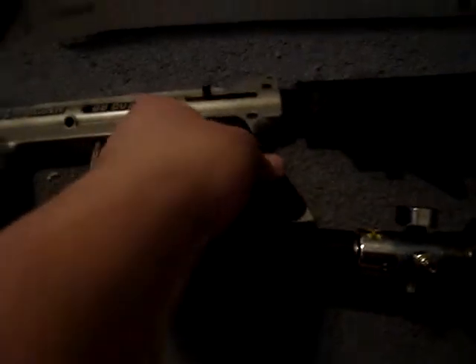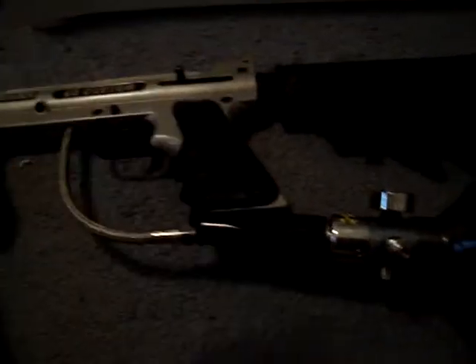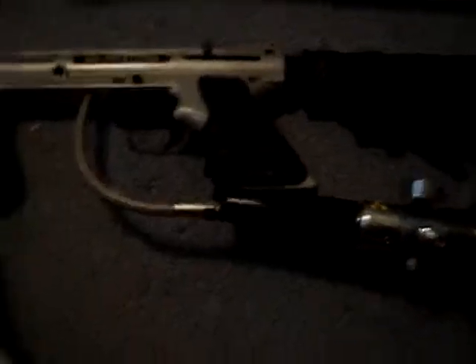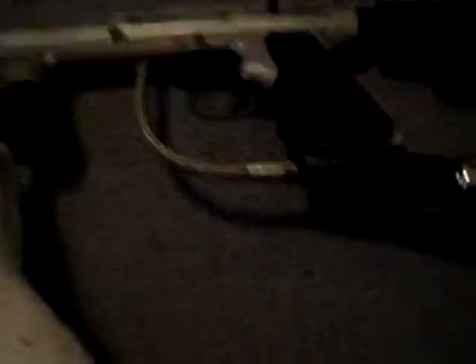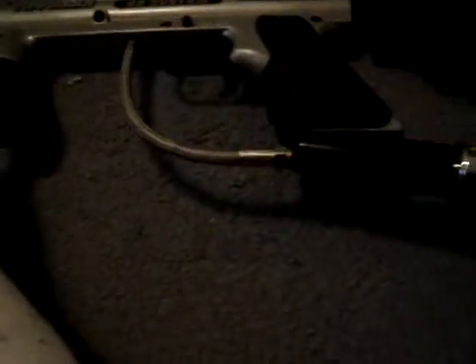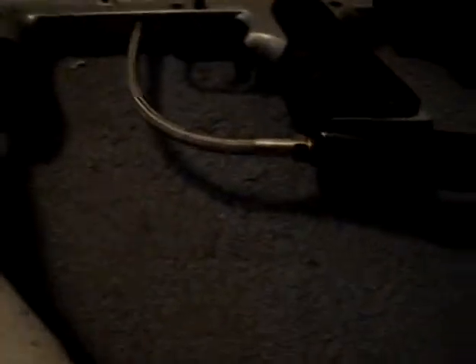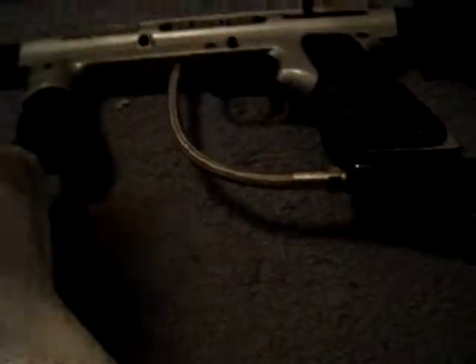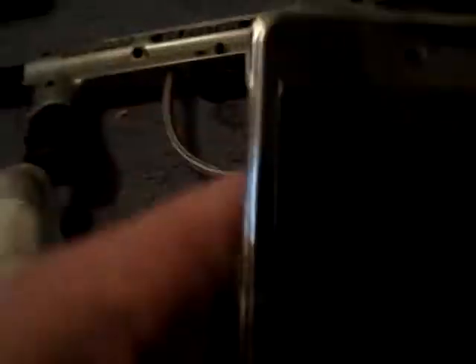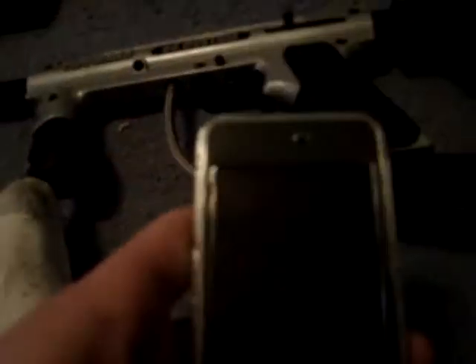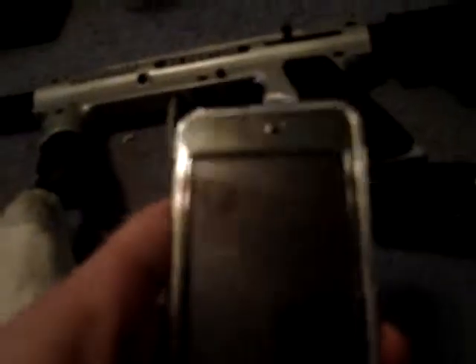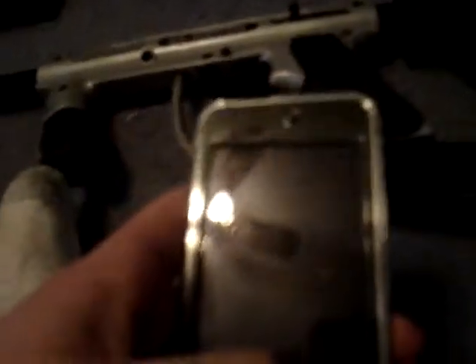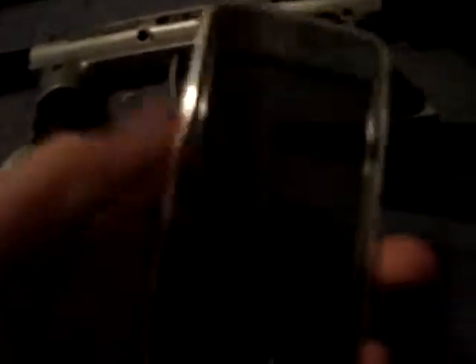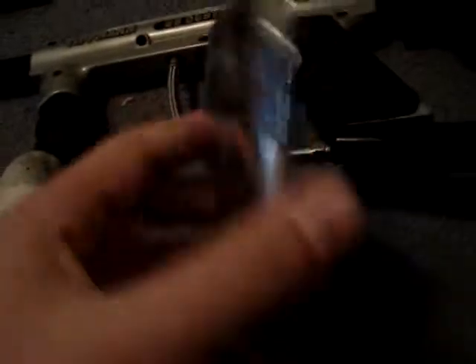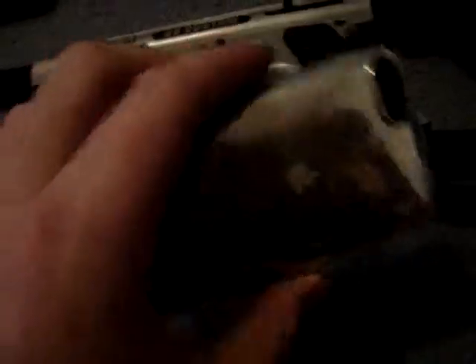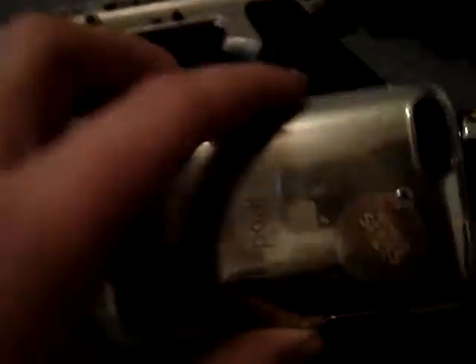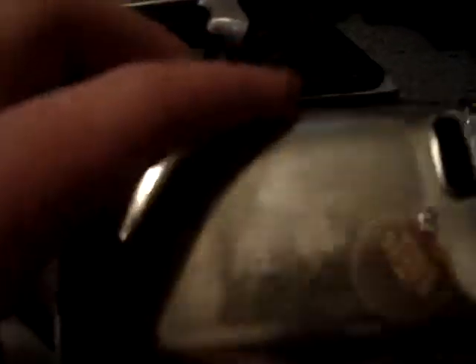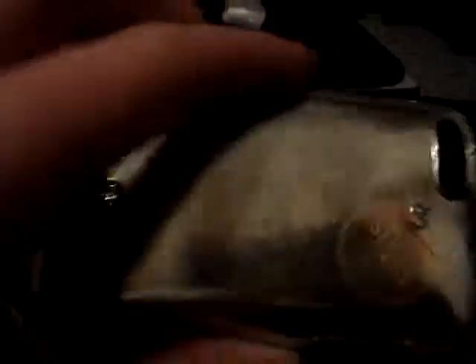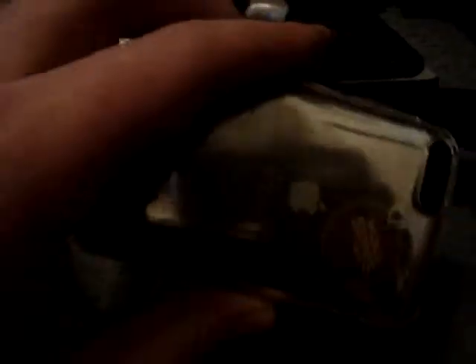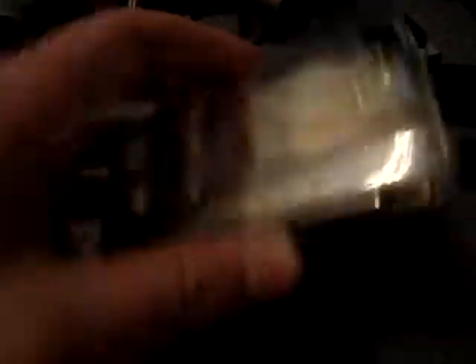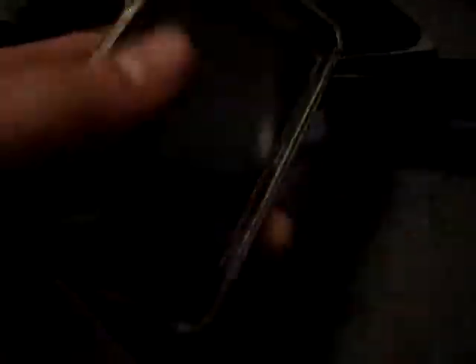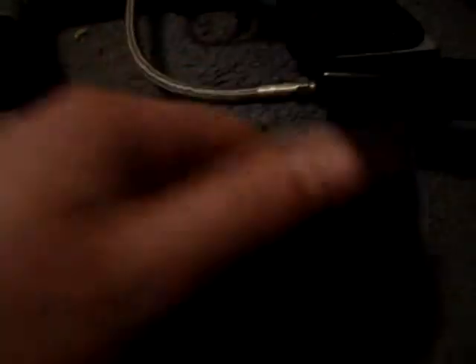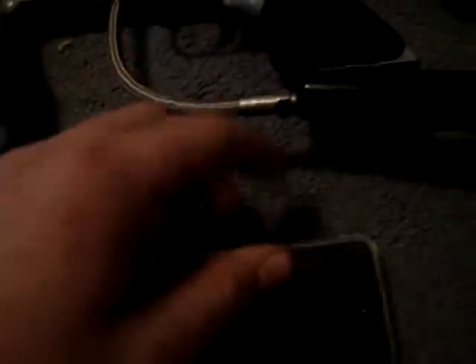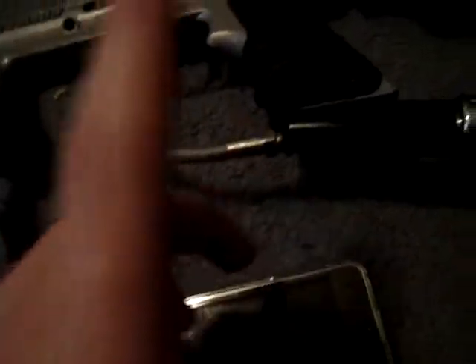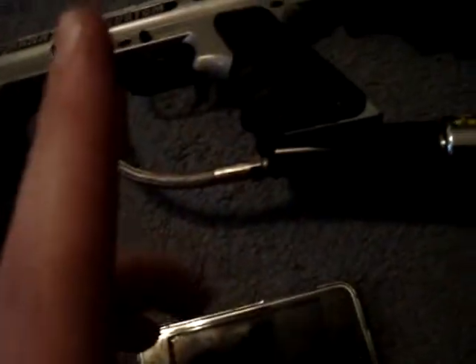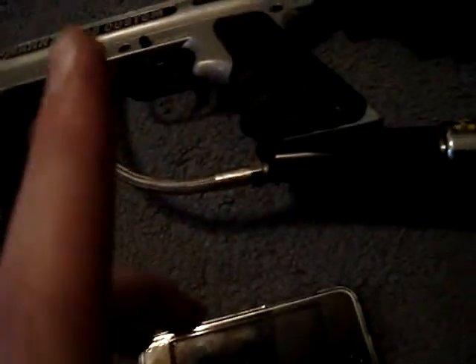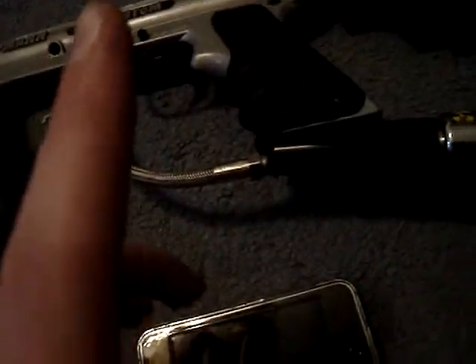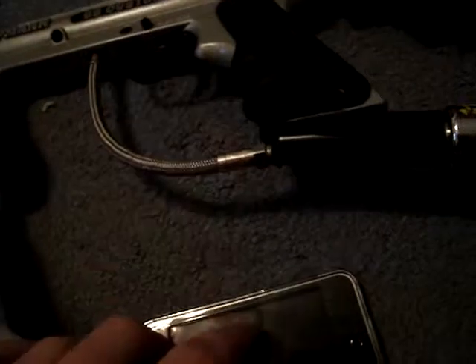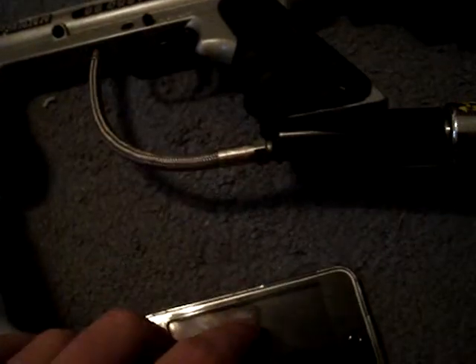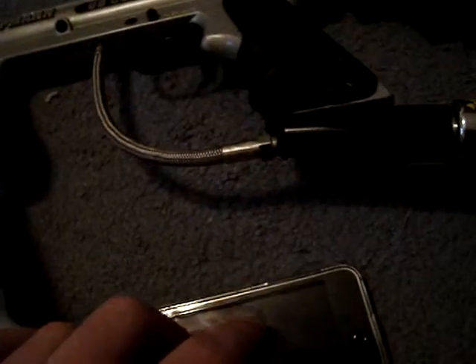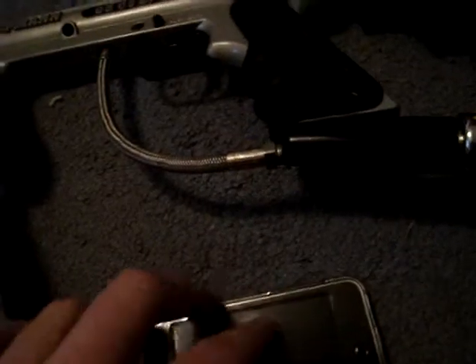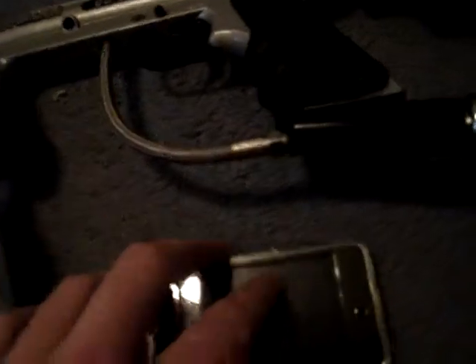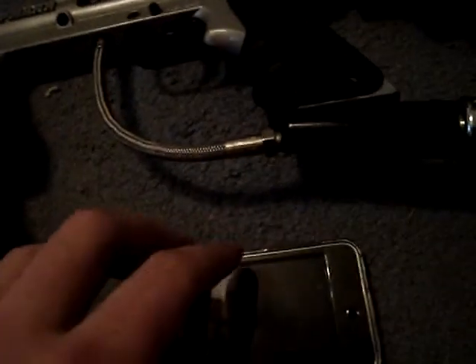All right guys, also I got this case for a dollar off eBay. Yeah, Nam1971 — hit the subscribe button. See you guys later.